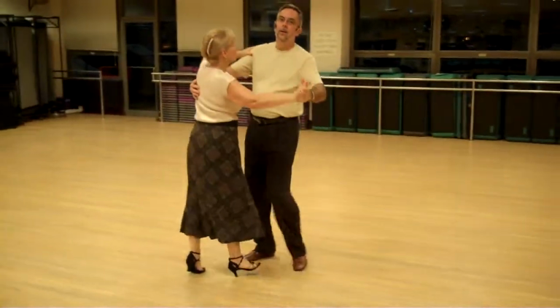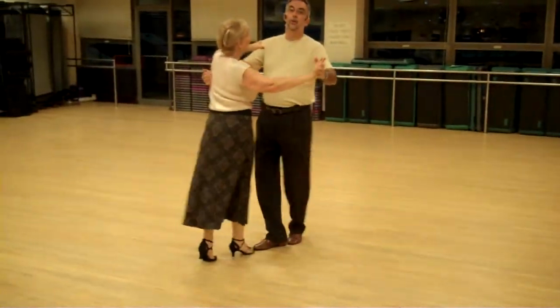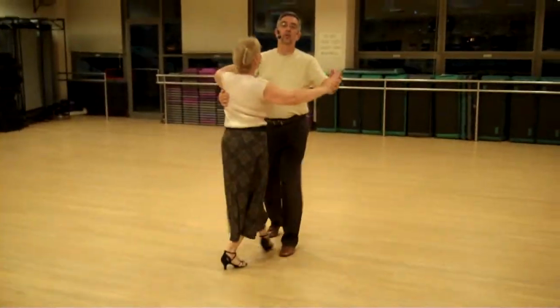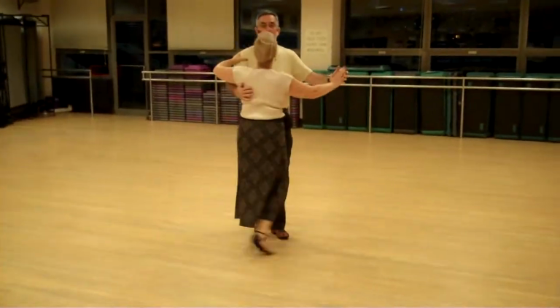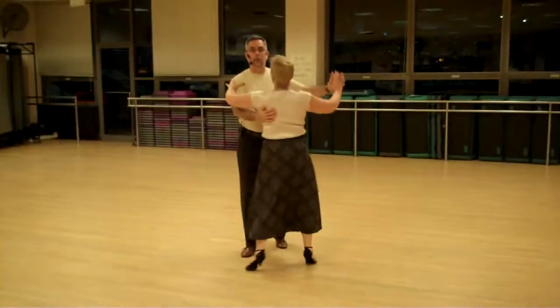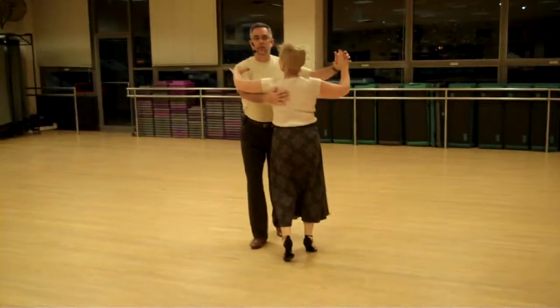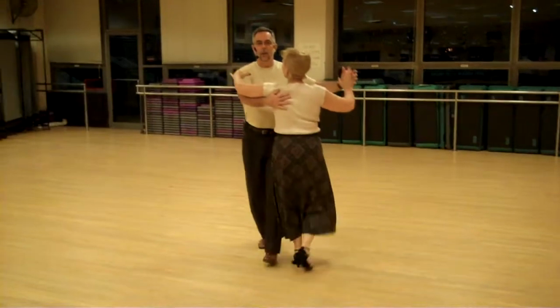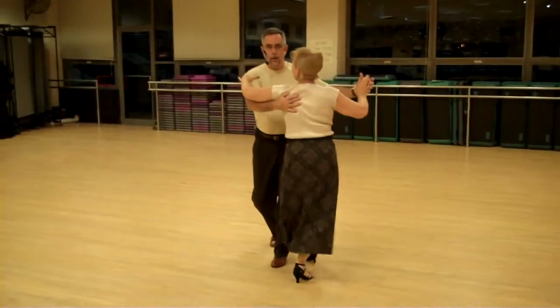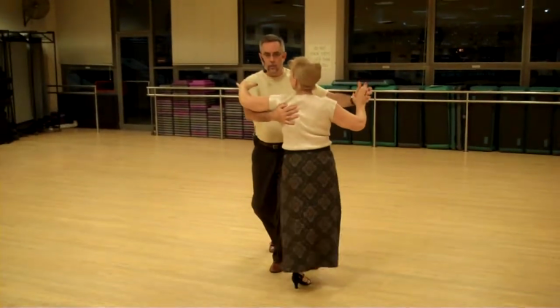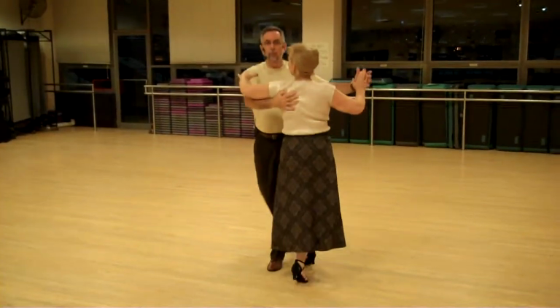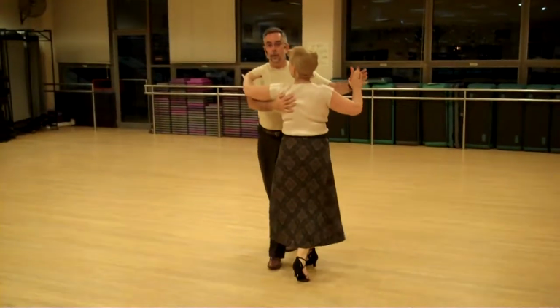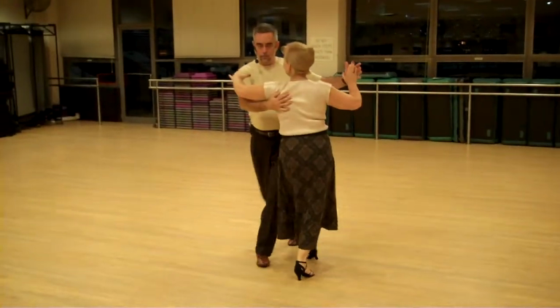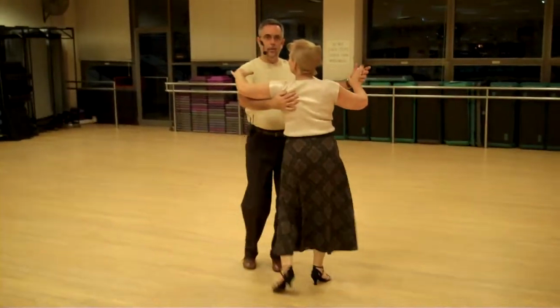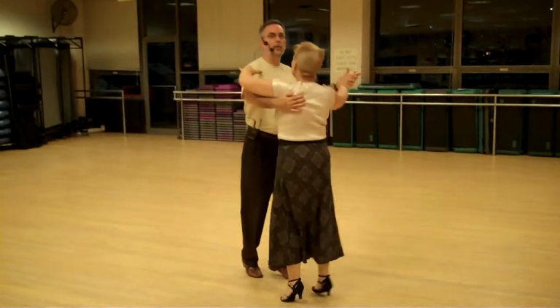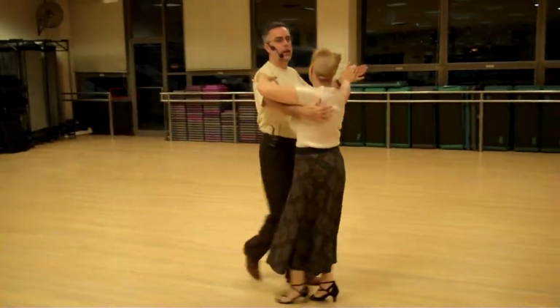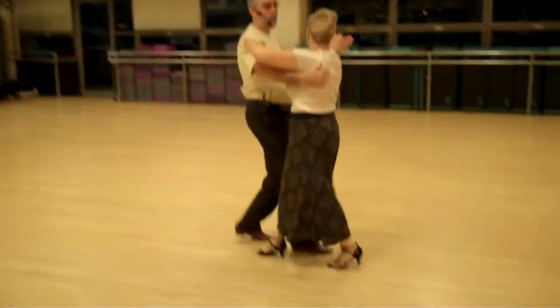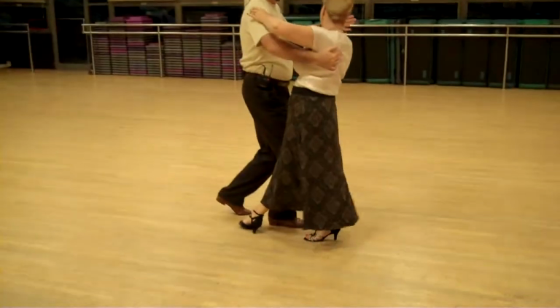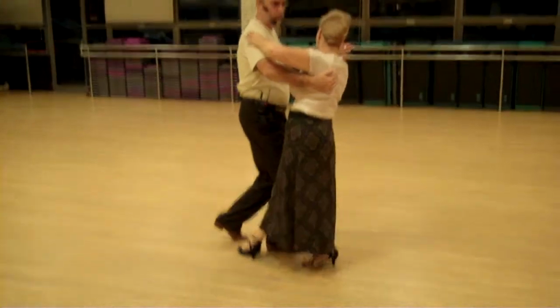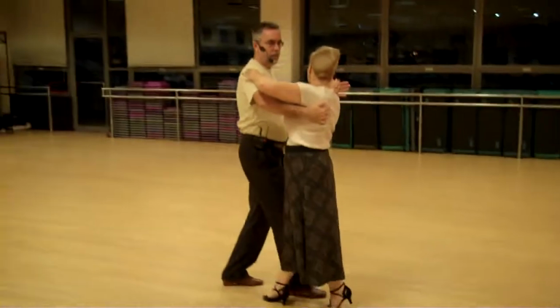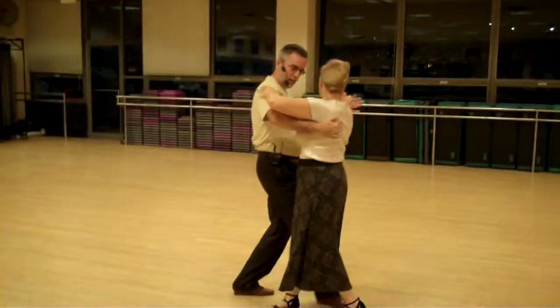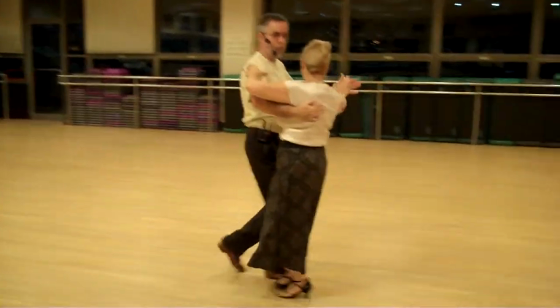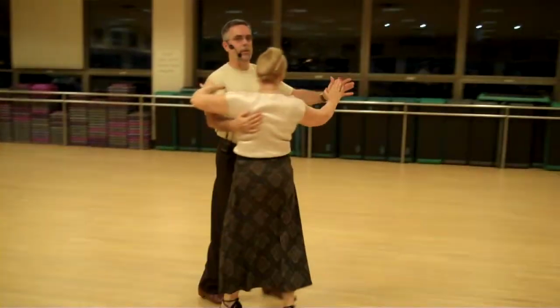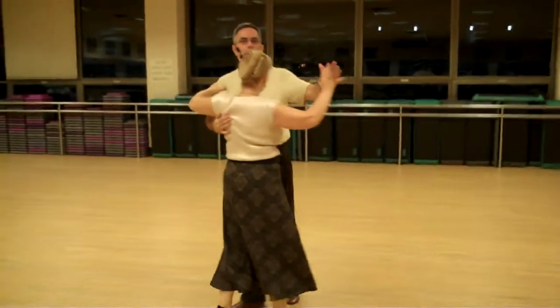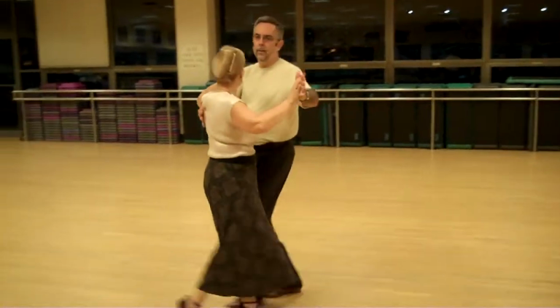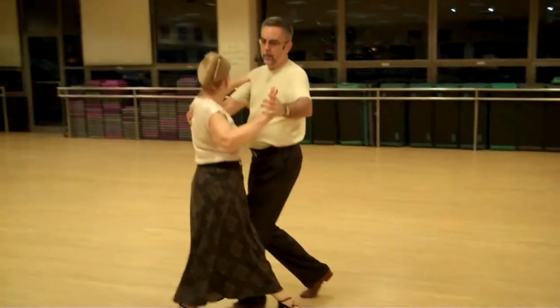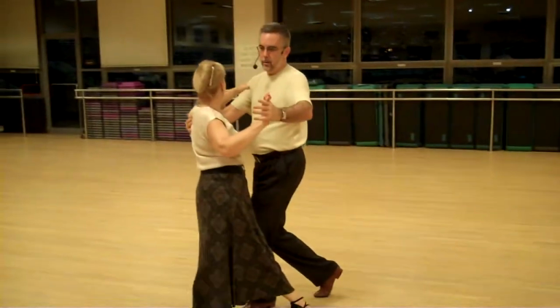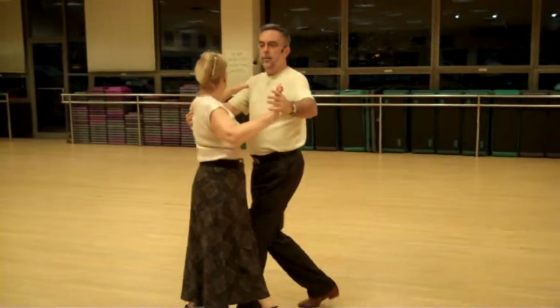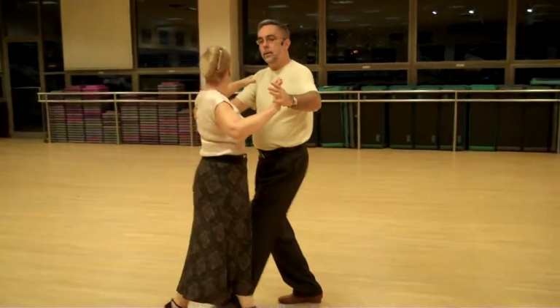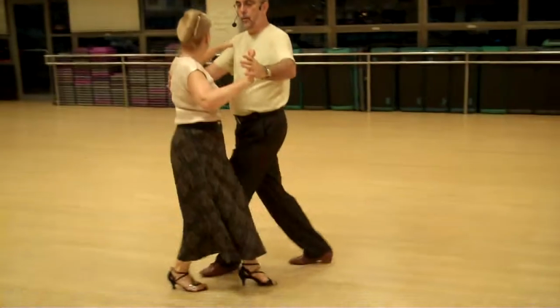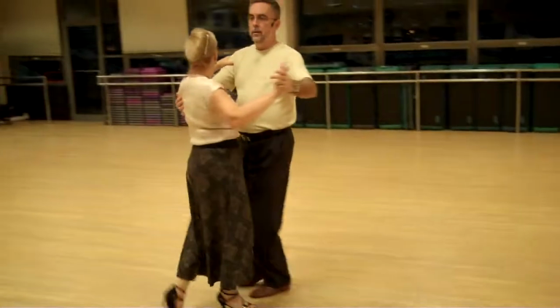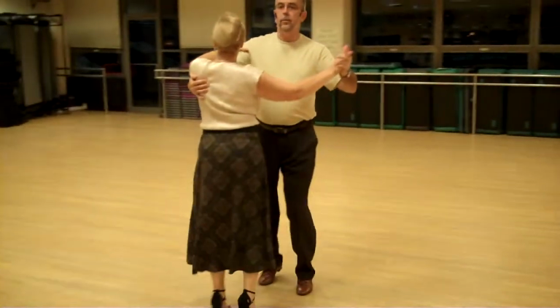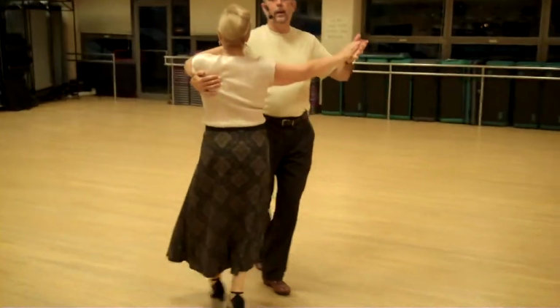So the moon shadow part was this. One, two, three, four, turn around. One, two, three, four, turn around. One, two, three, four, turn around.